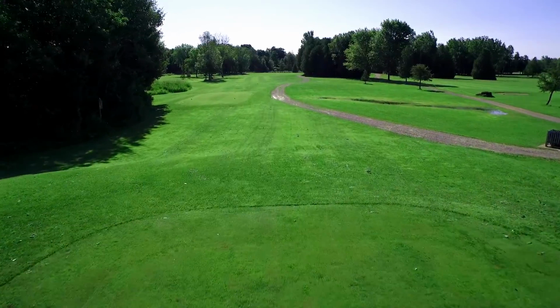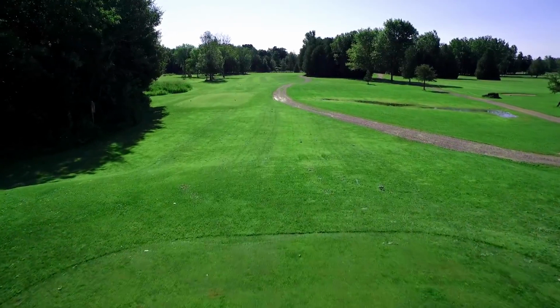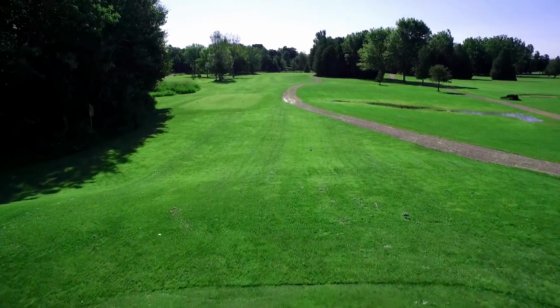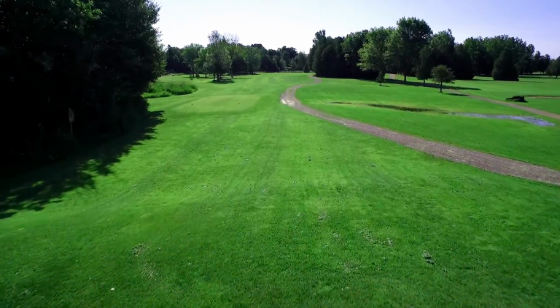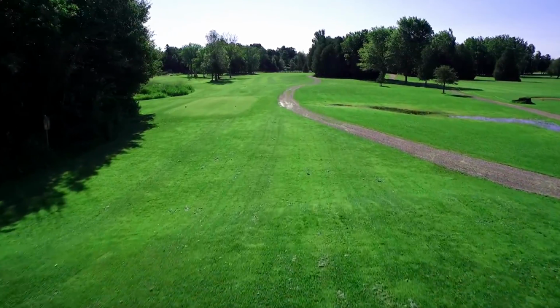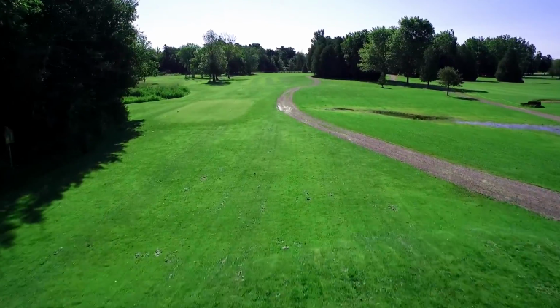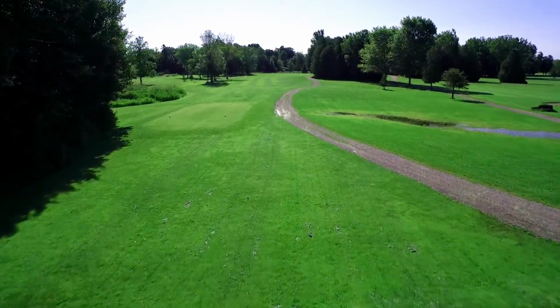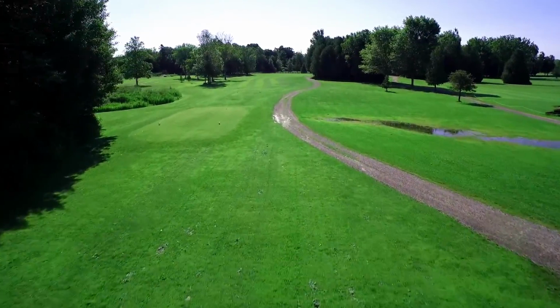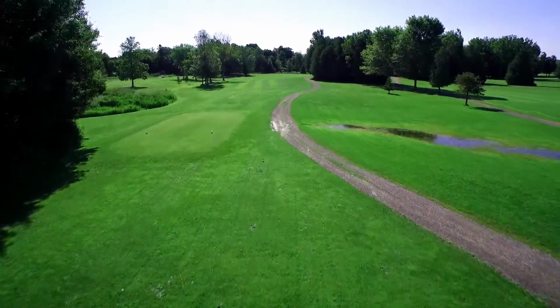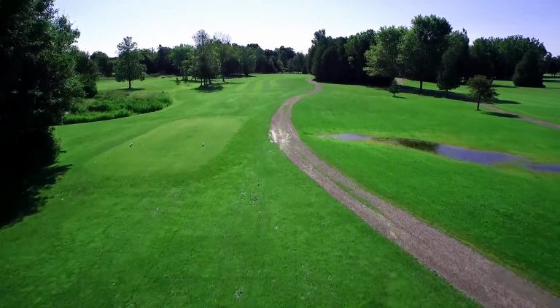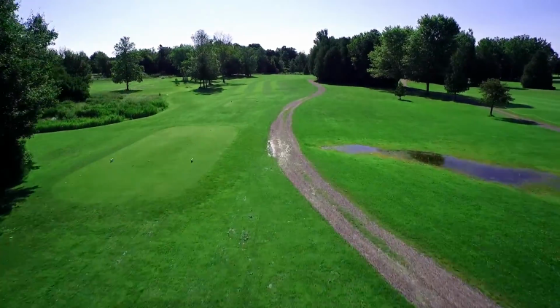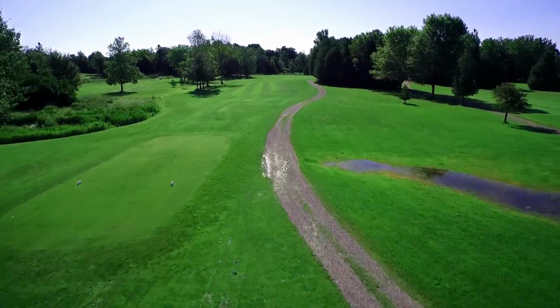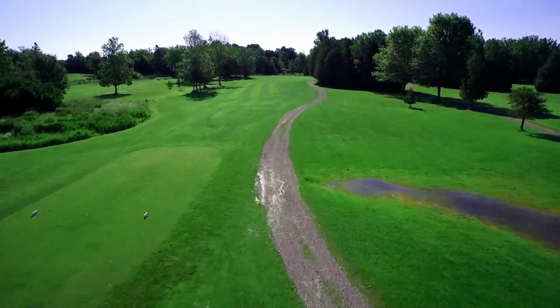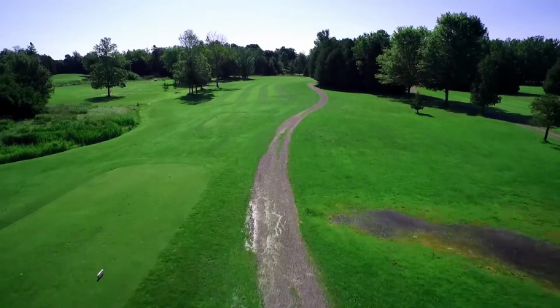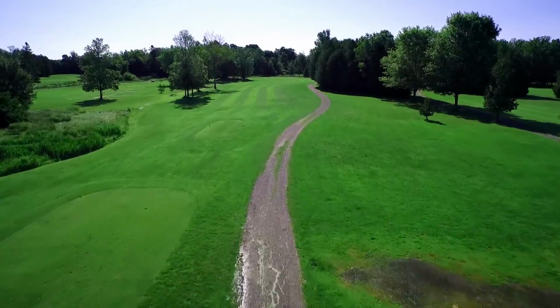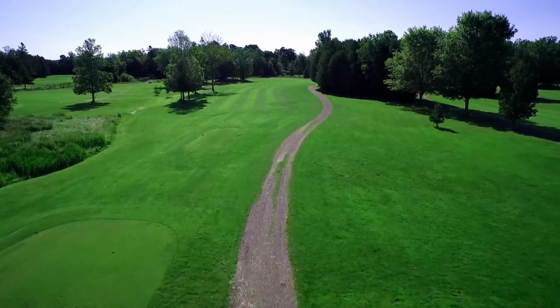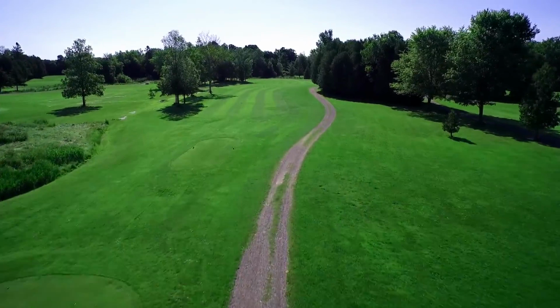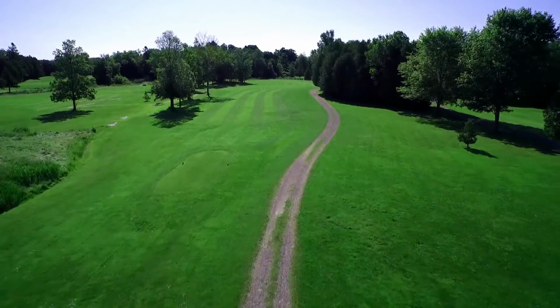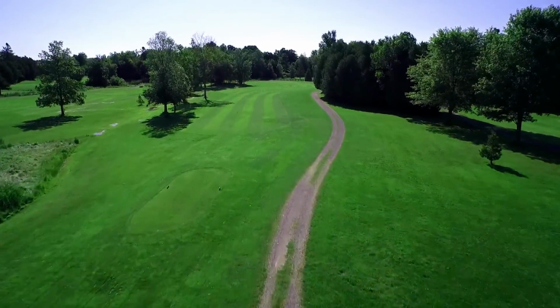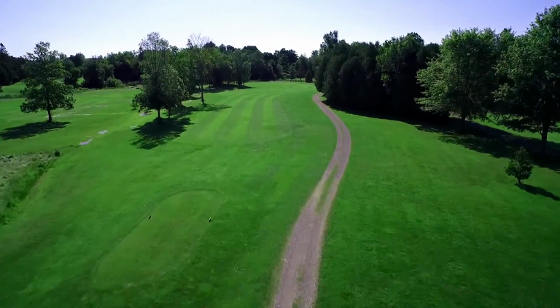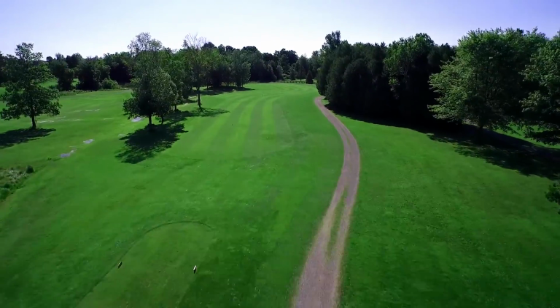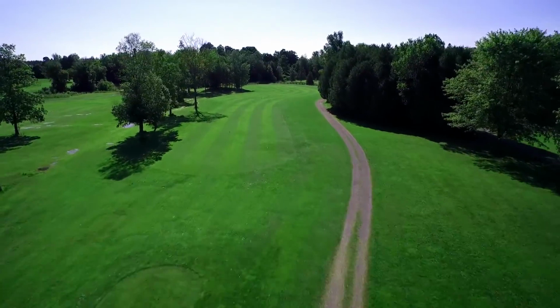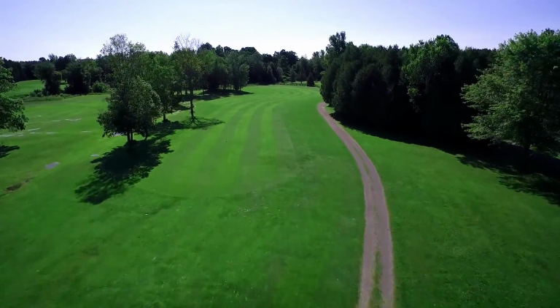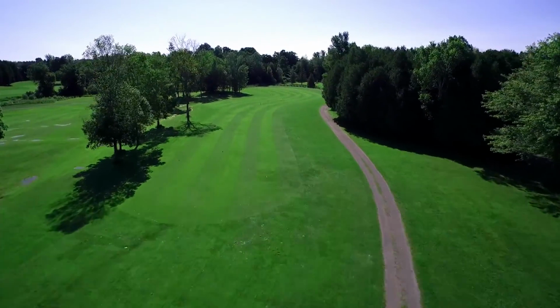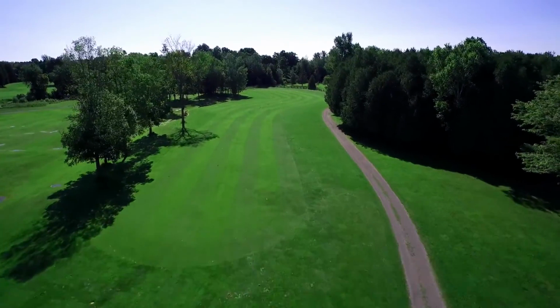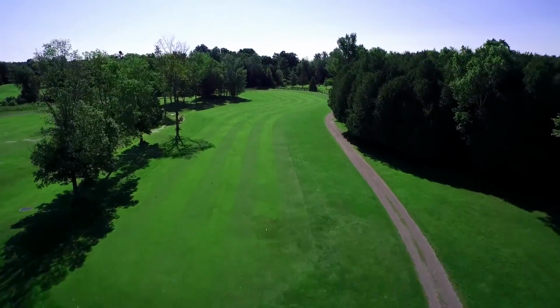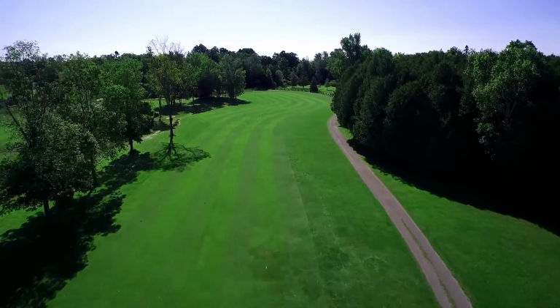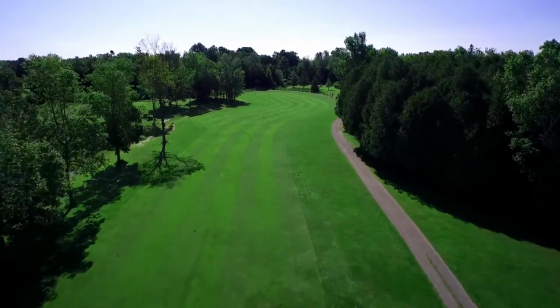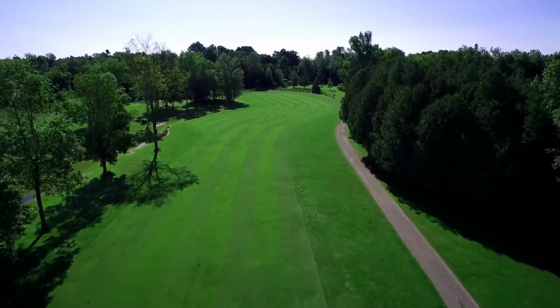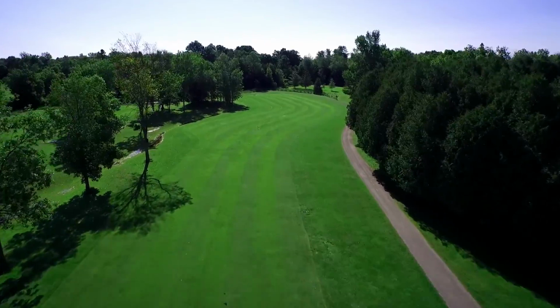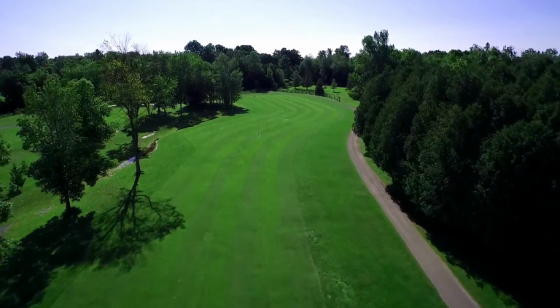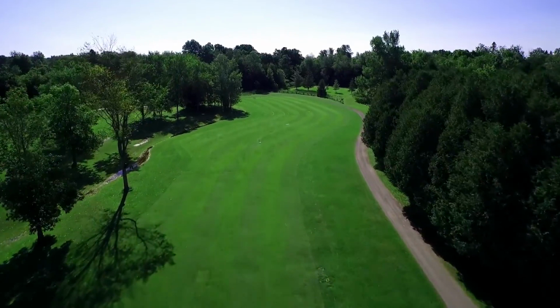The severe dogleg left makes the par 4 7th a tough test. The yardage is 397 from the blacks, 355 from the whites, and 325 from the yellows and reds.